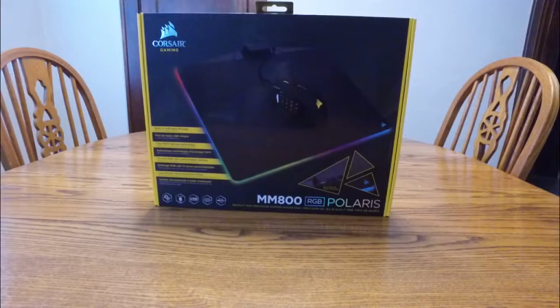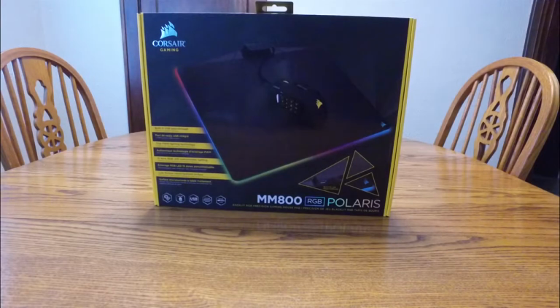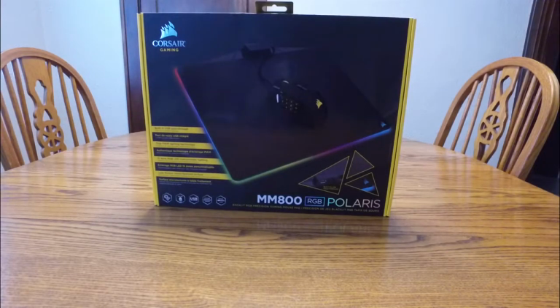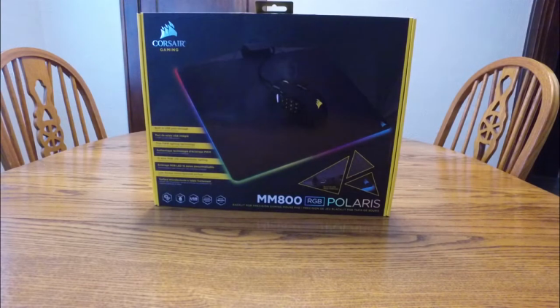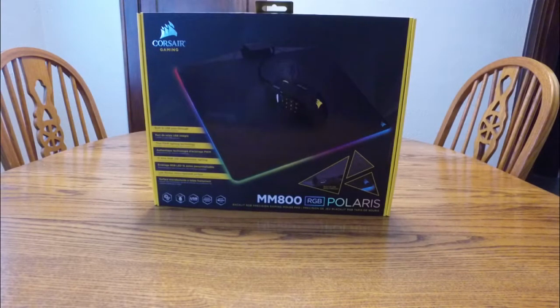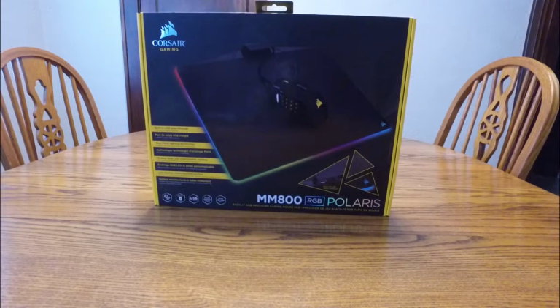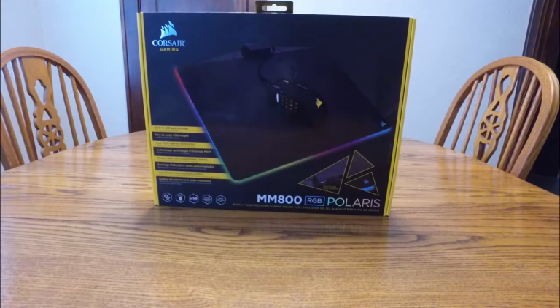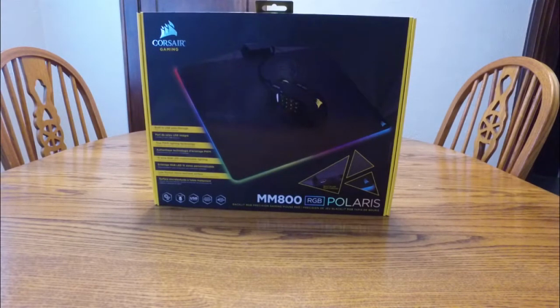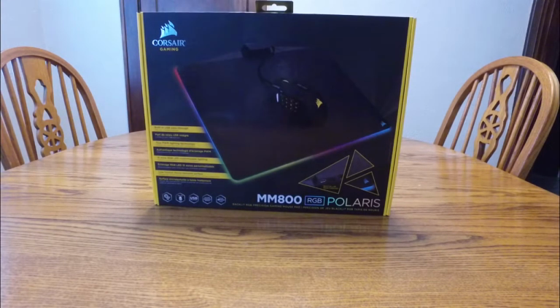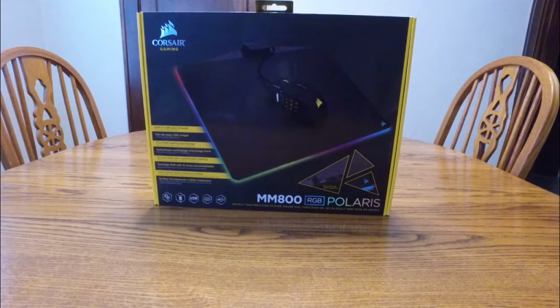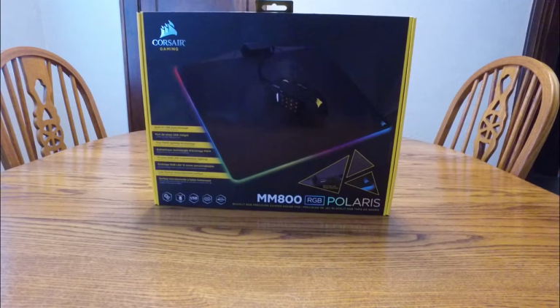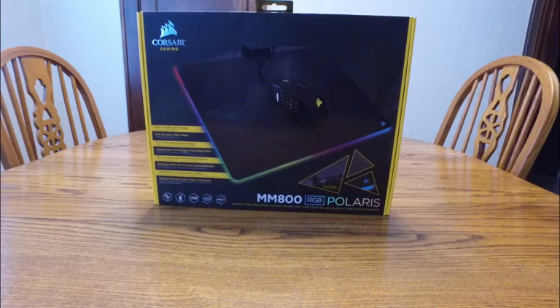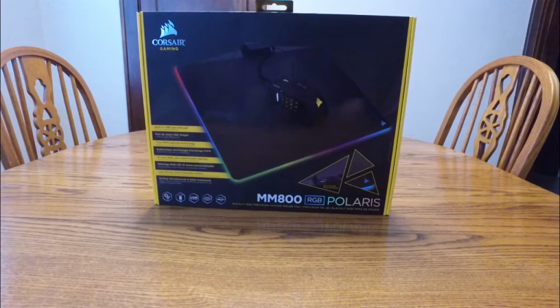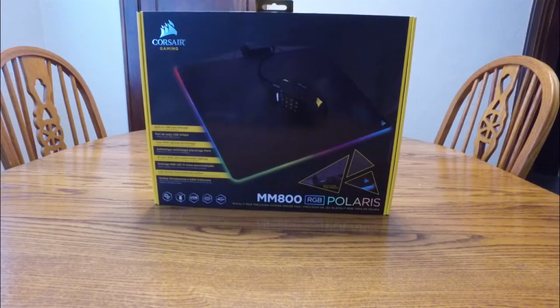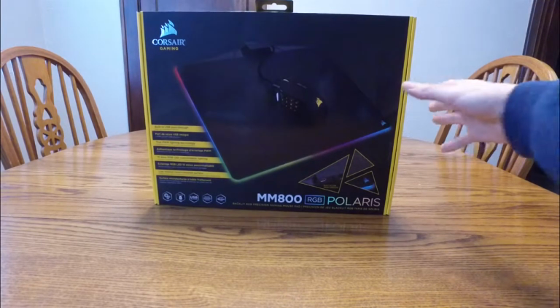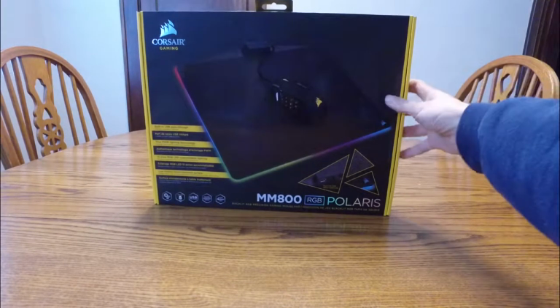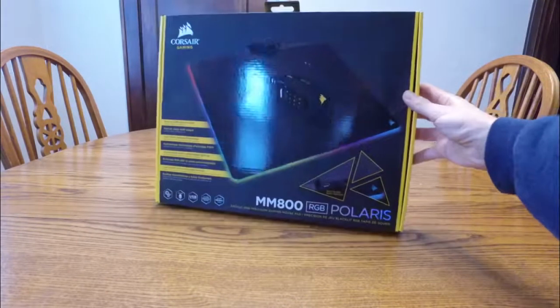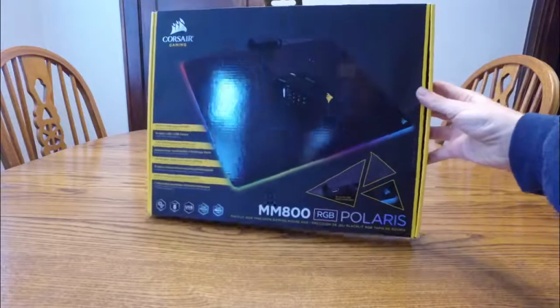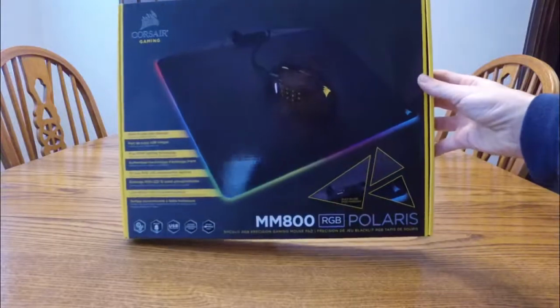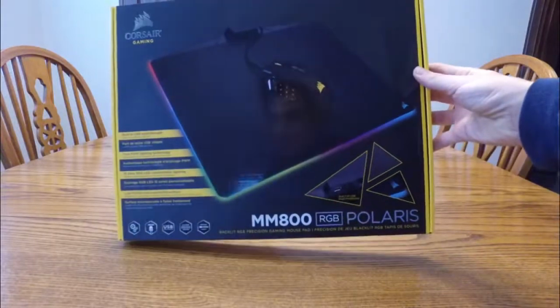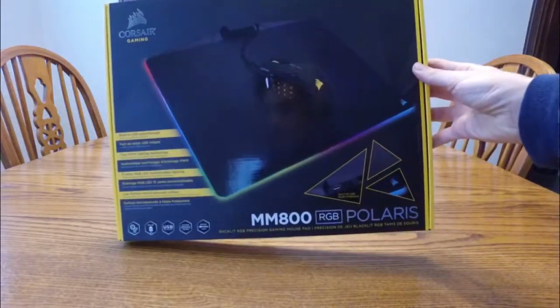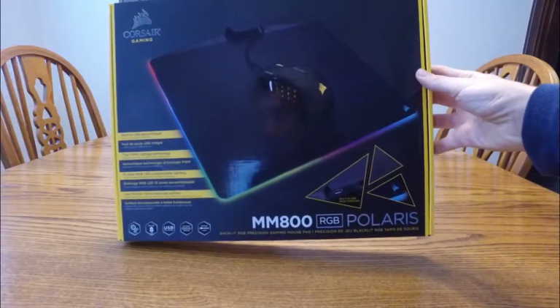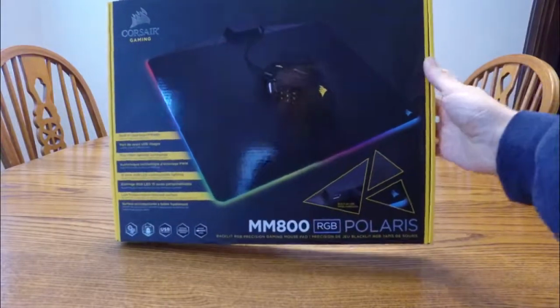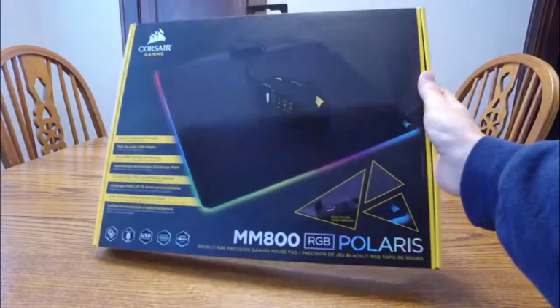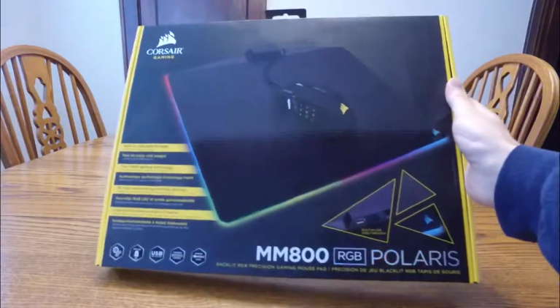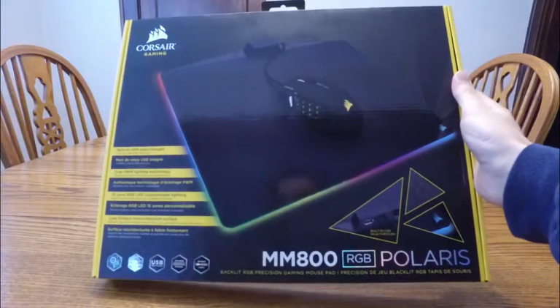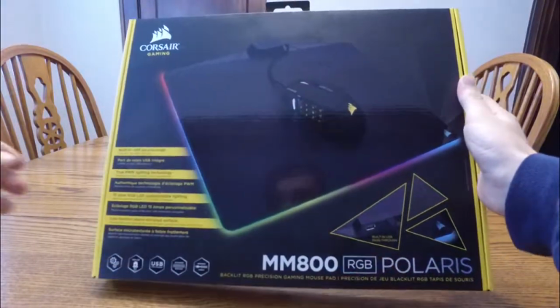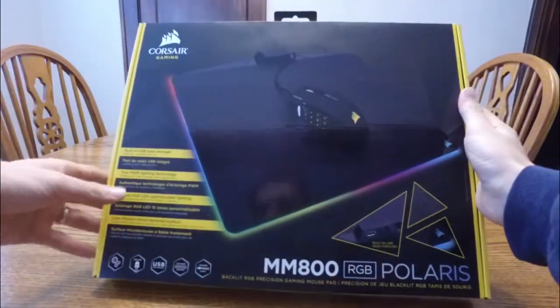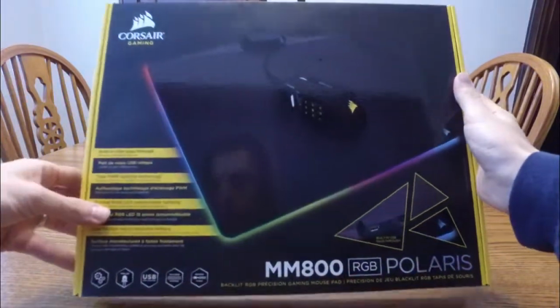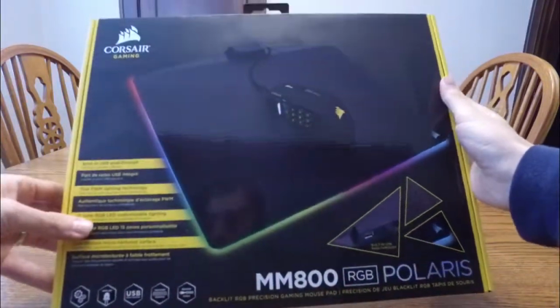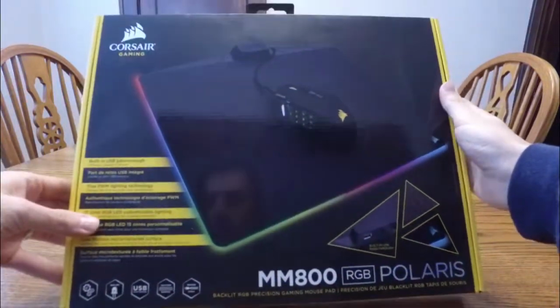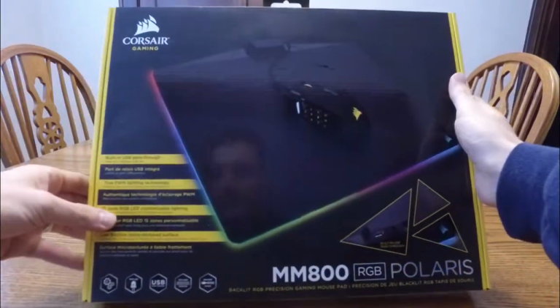Today I'm going to be unboxing a Corsair gaming mouse pad. This is the MM800 RGB Polaris and it looks really sweet.